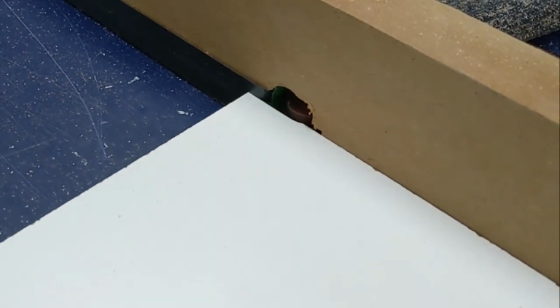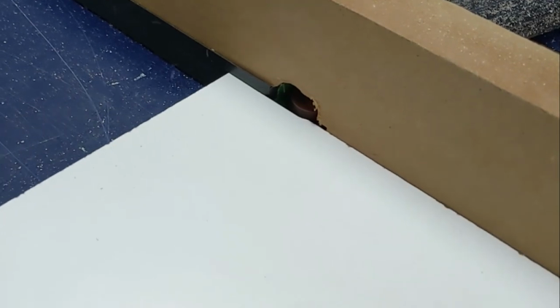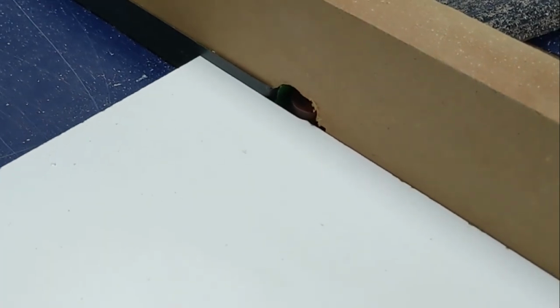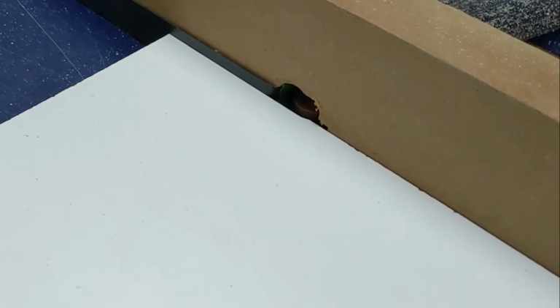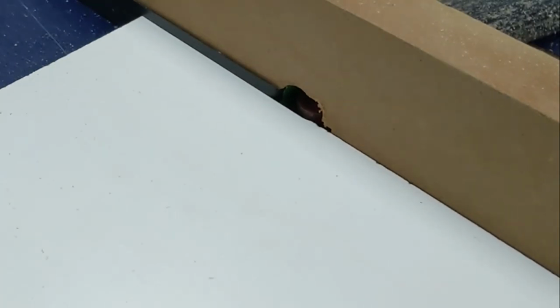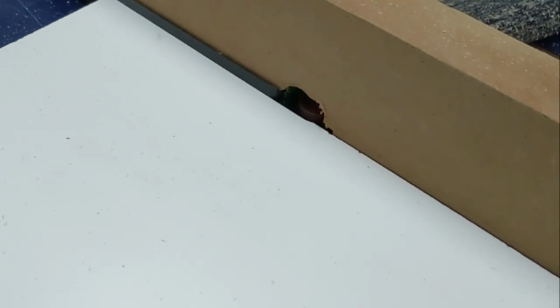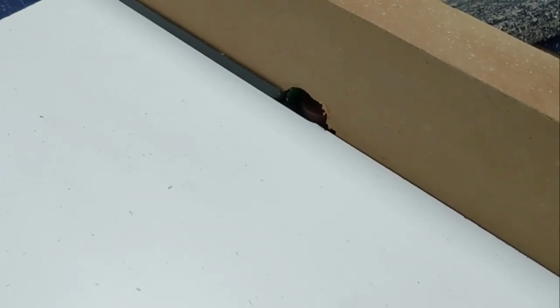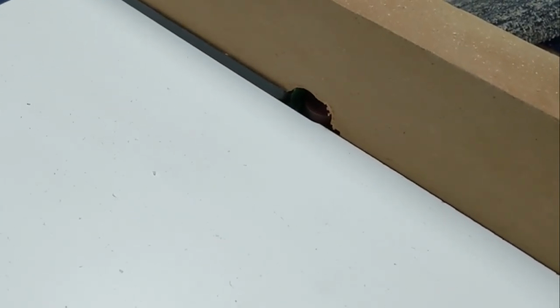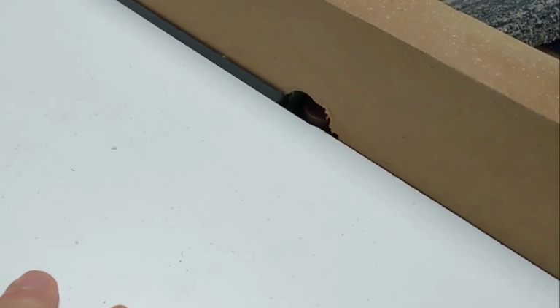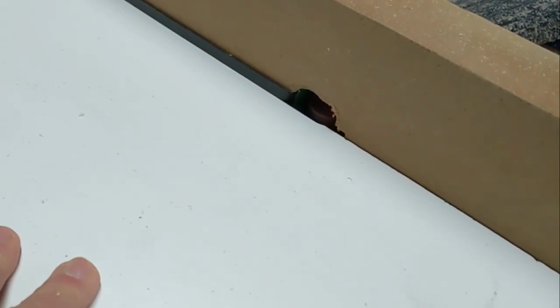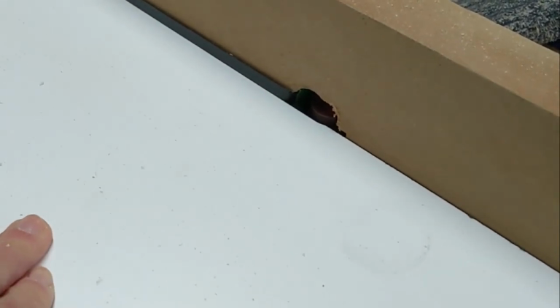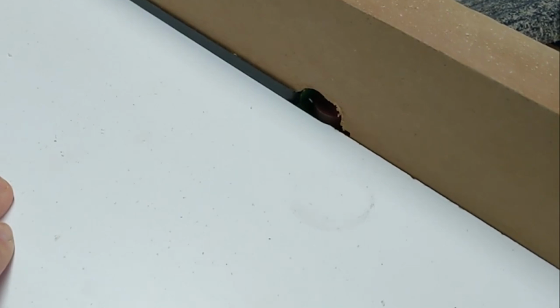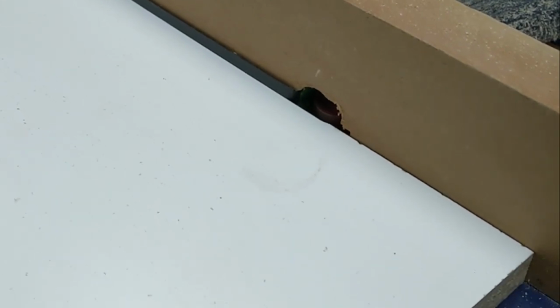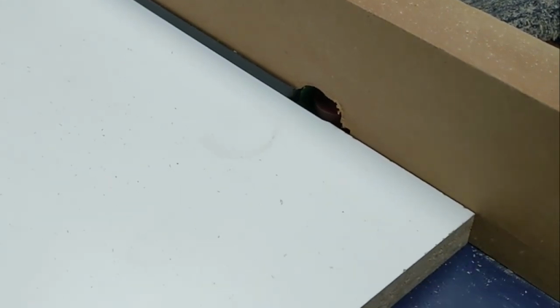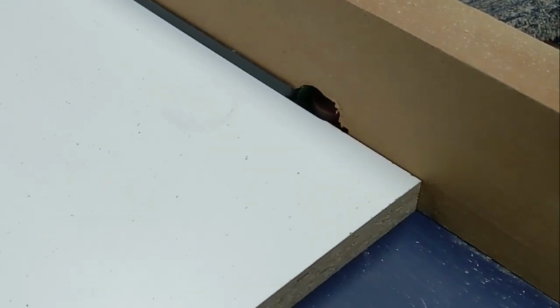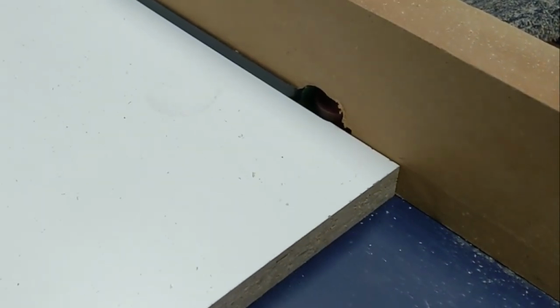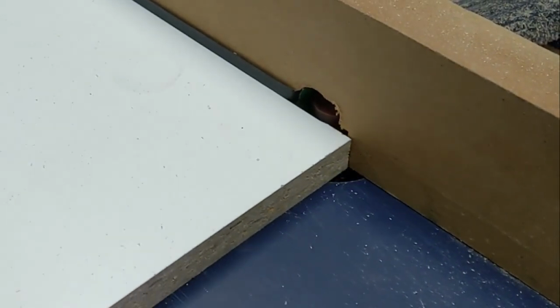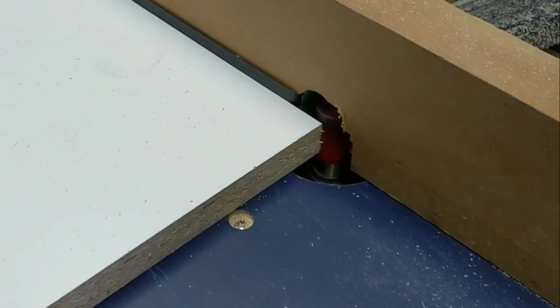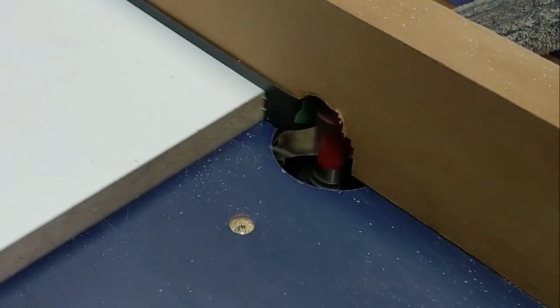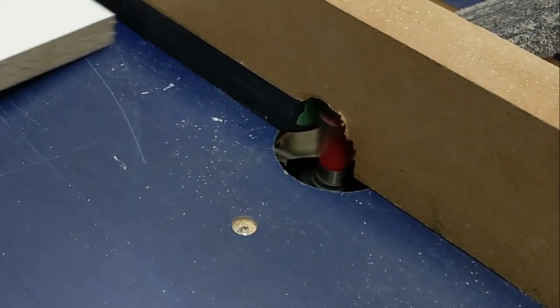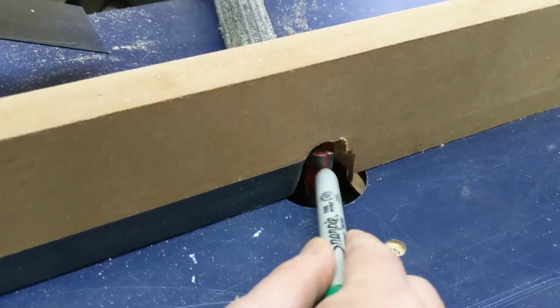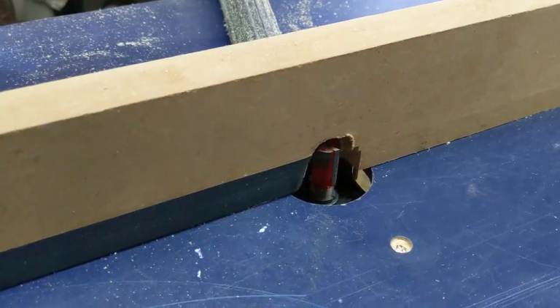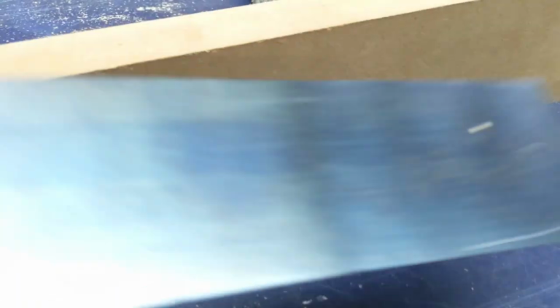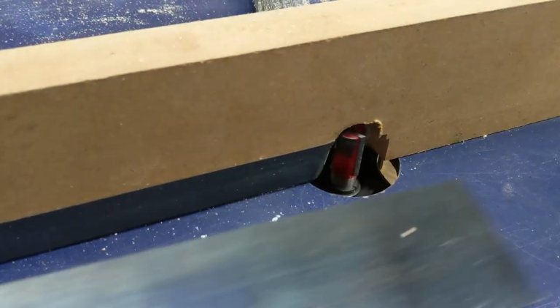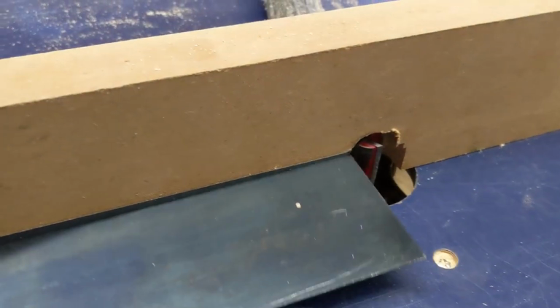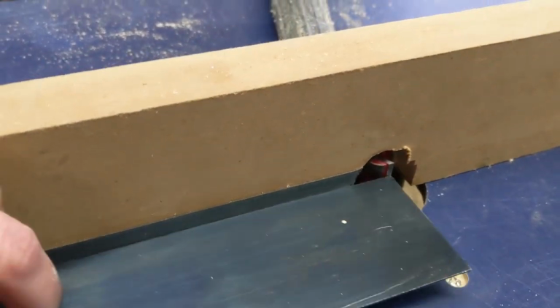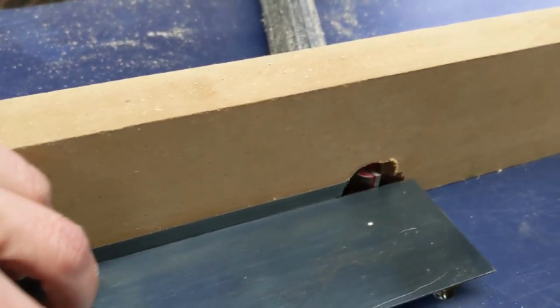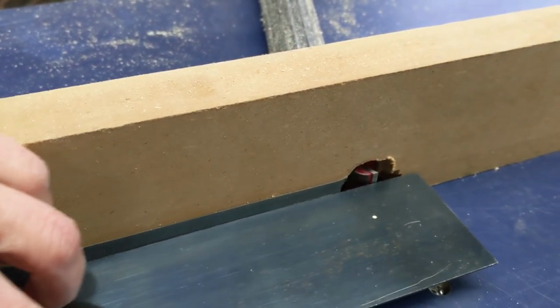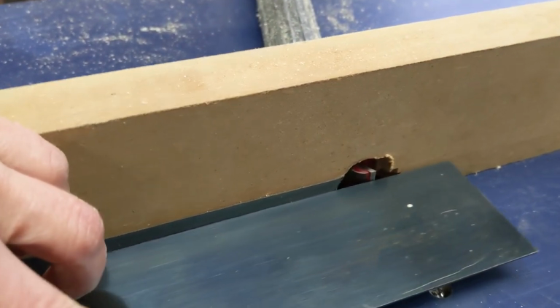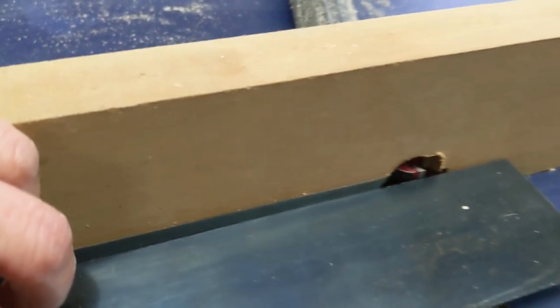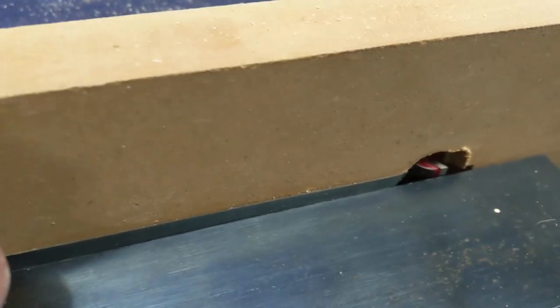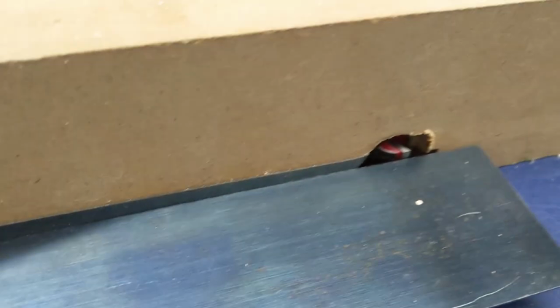Basically you set up a router table as if it were a jointer, using a straight cutter and two offset fences. The outfeed side of the fence is perfectly lined up with the cutter, like the outfeed table on a jointer.